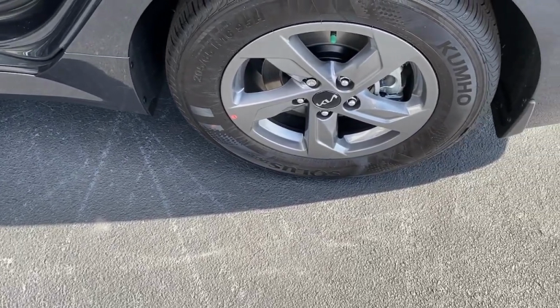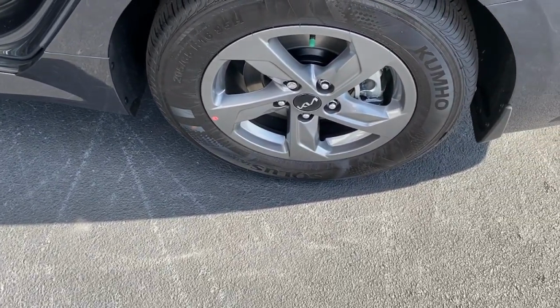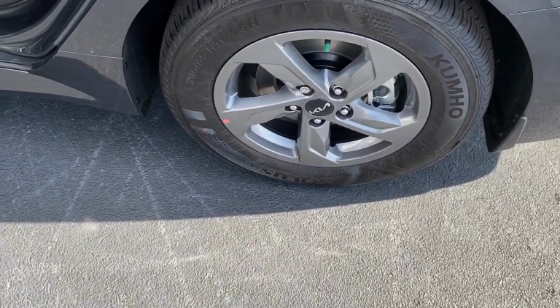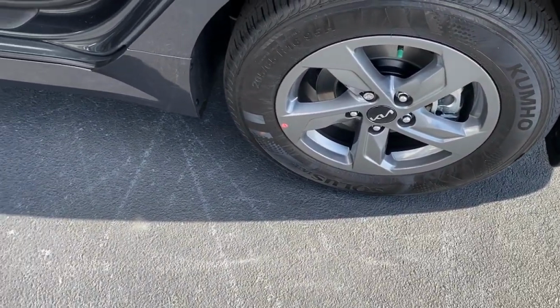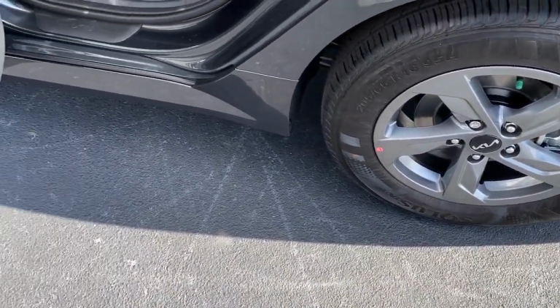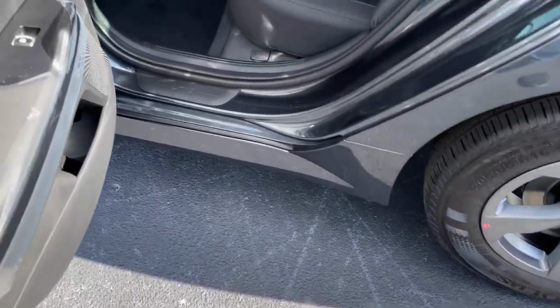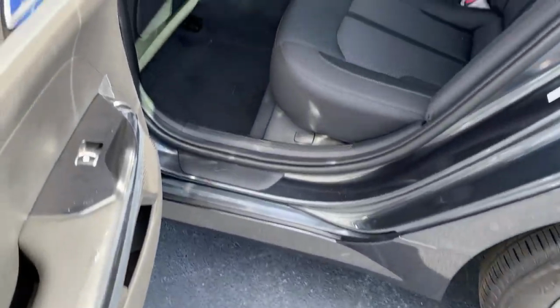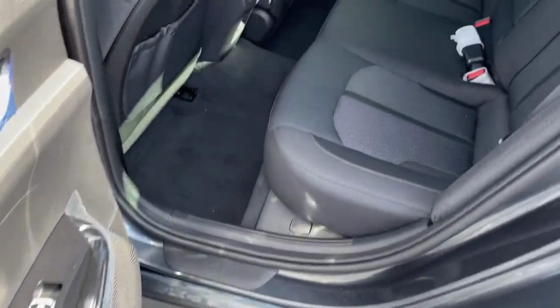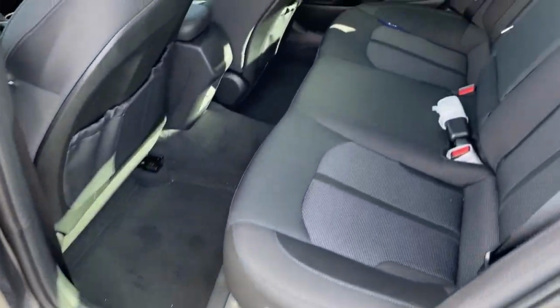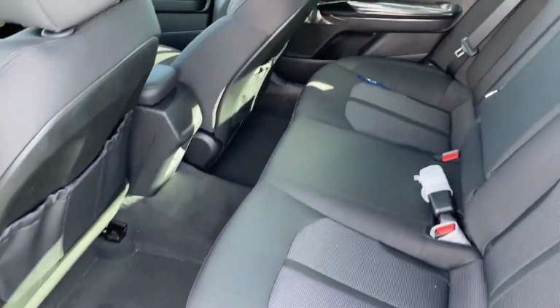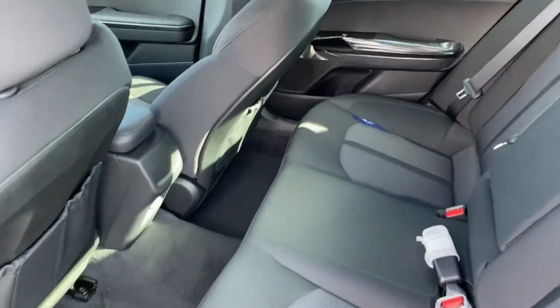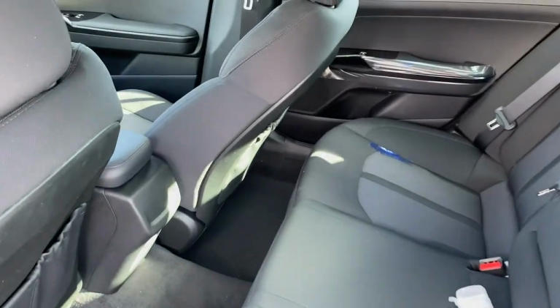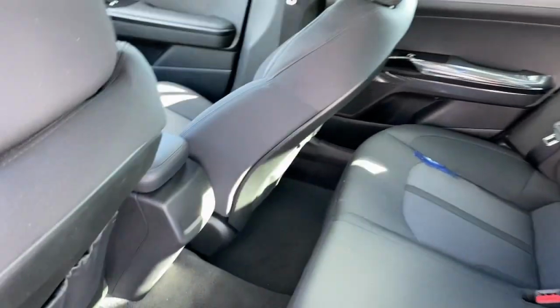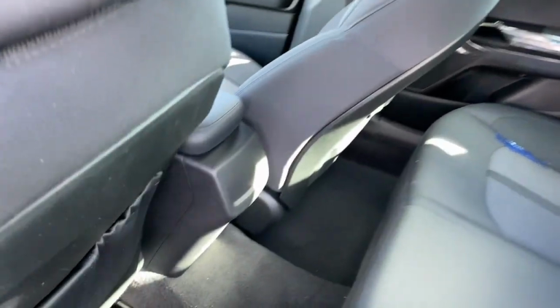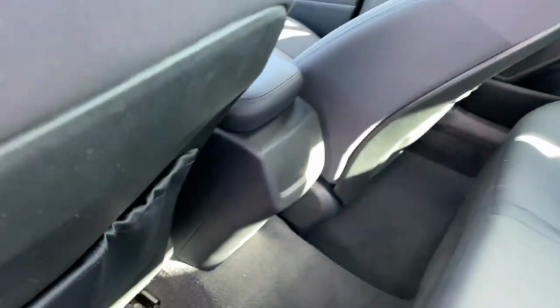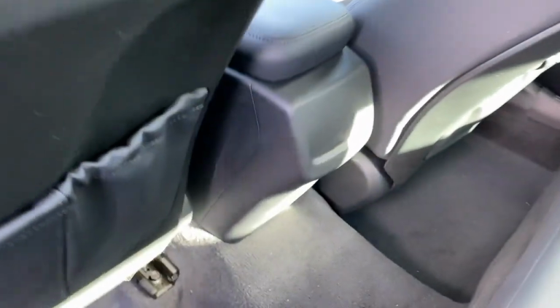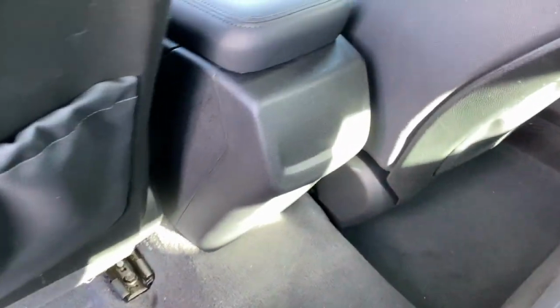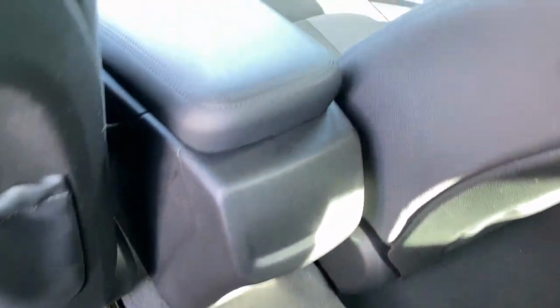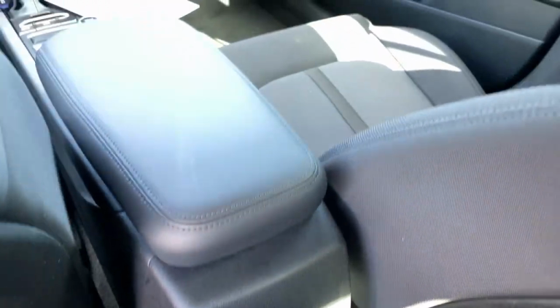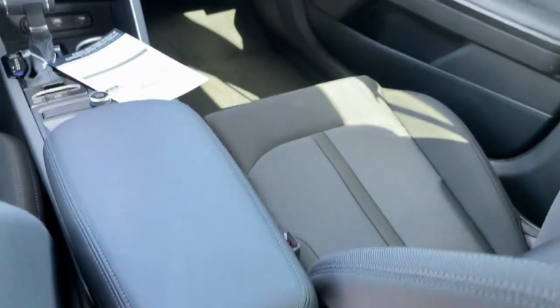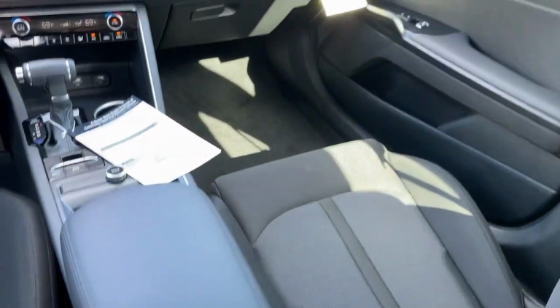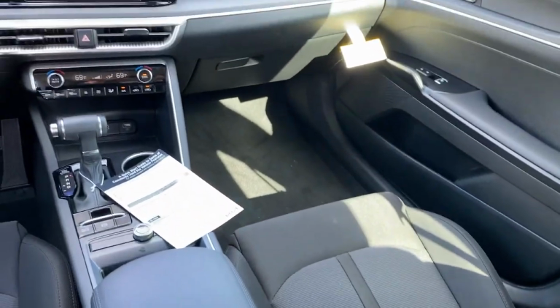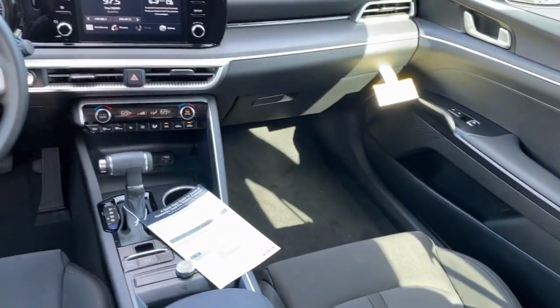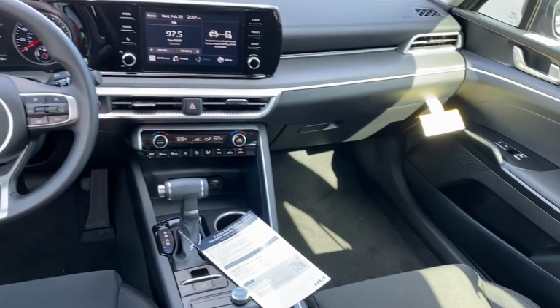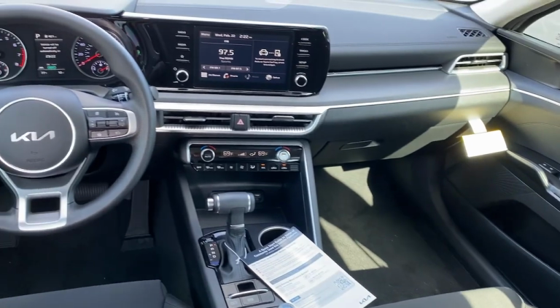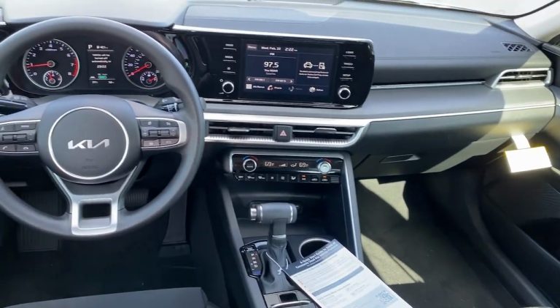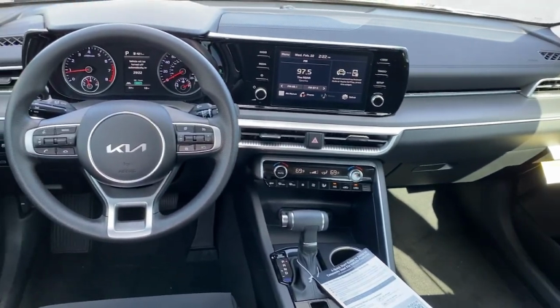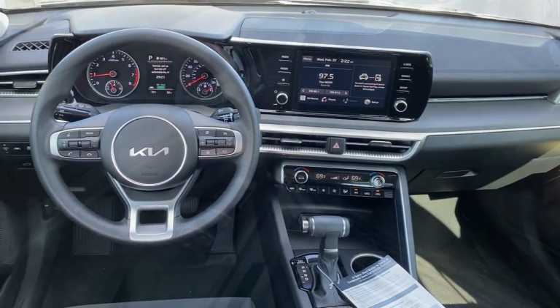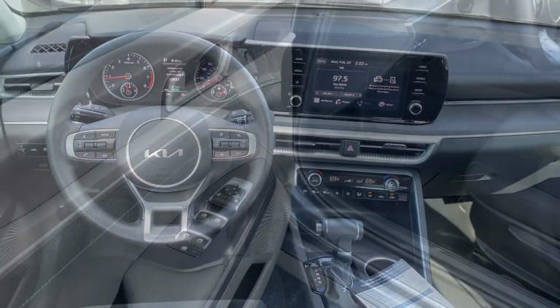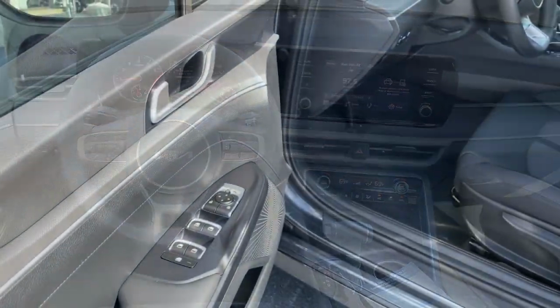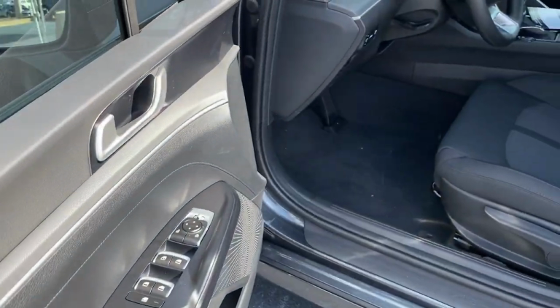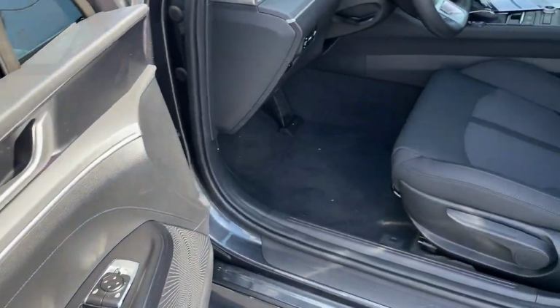Security and convenience blend beautifully with premium style in this elegant K5. See for yourself when you take it out for a test drive. Our professional staff looks forward to giving you excellent service.